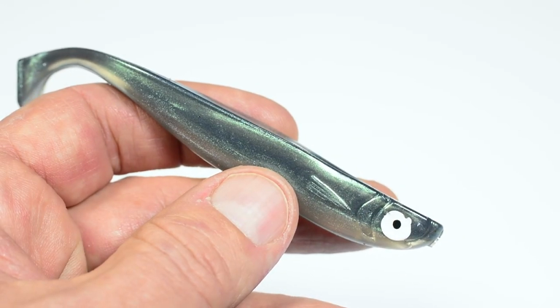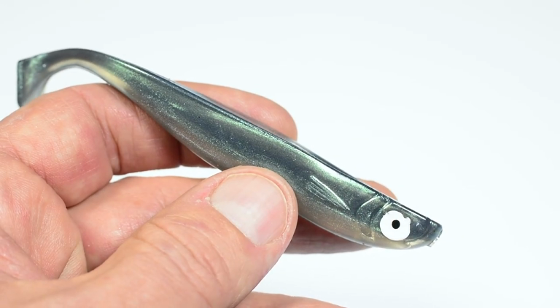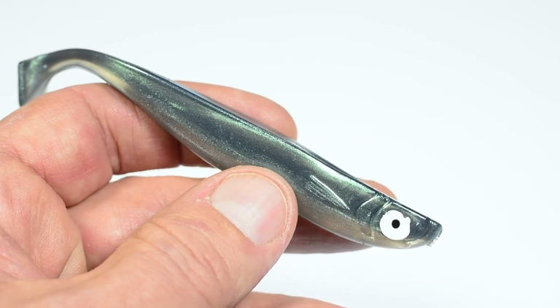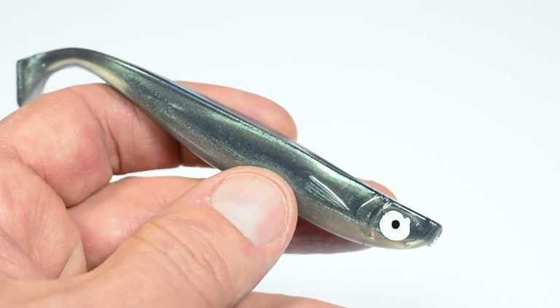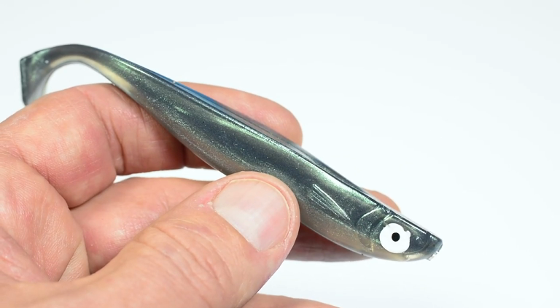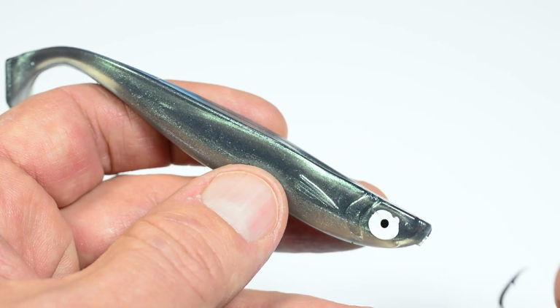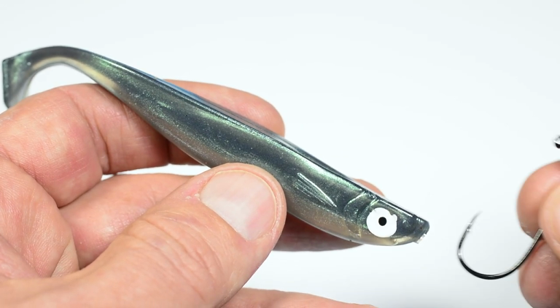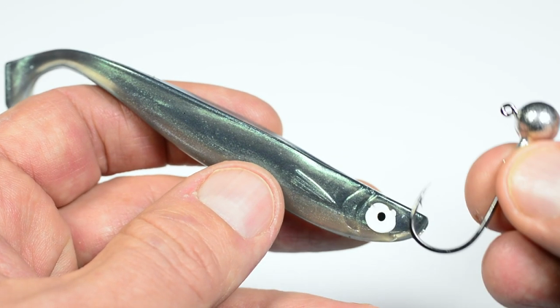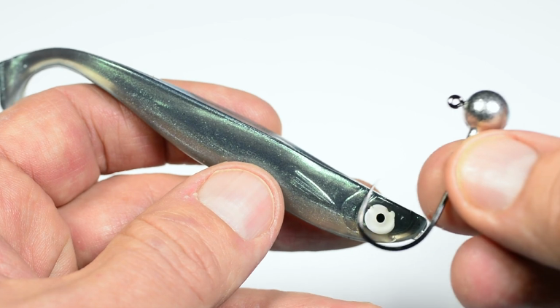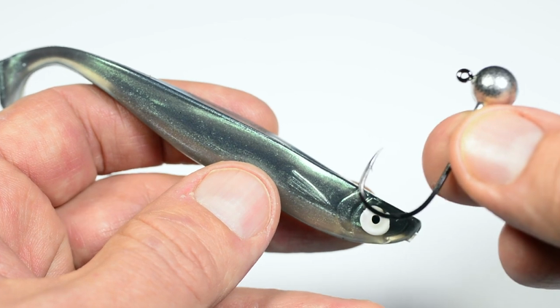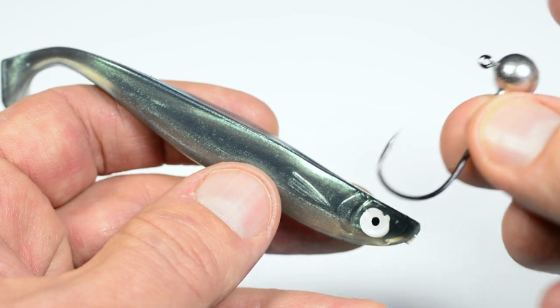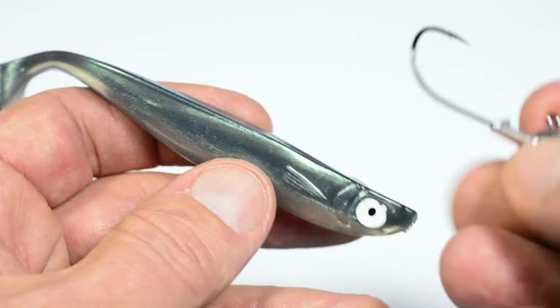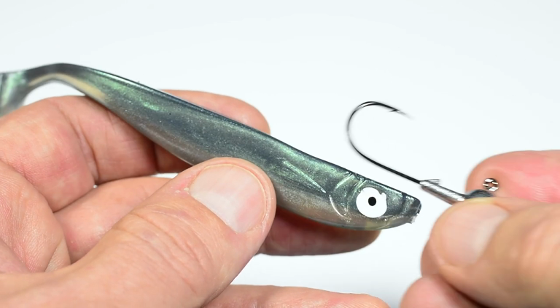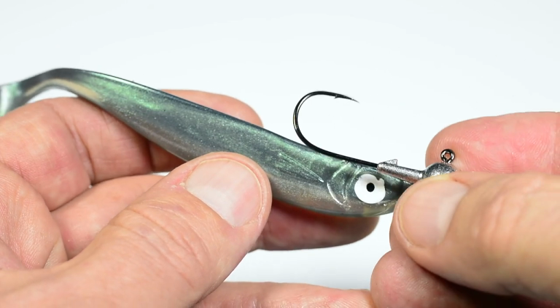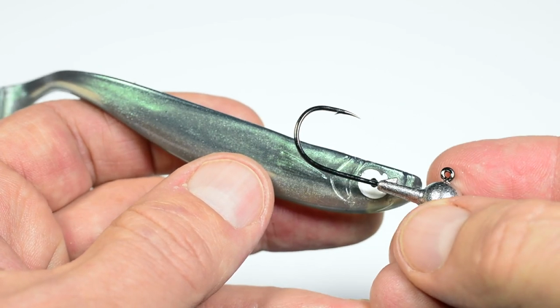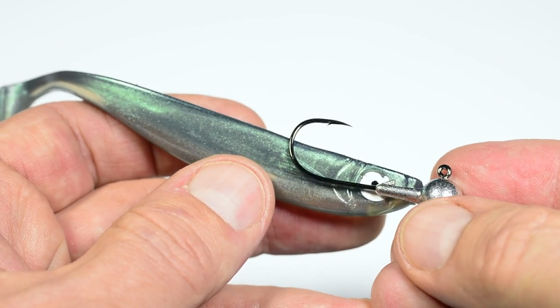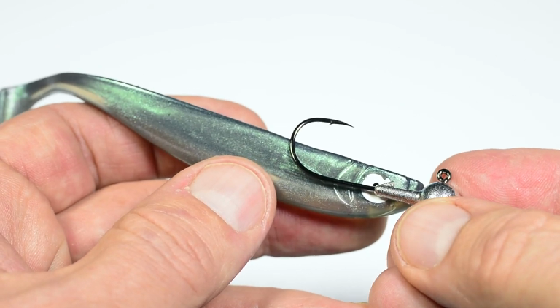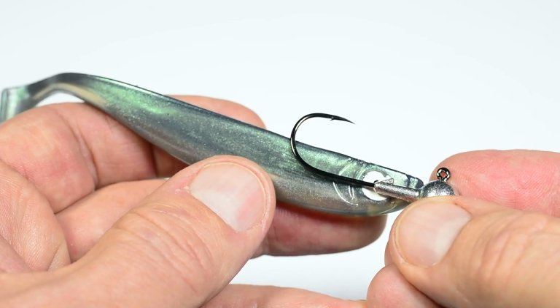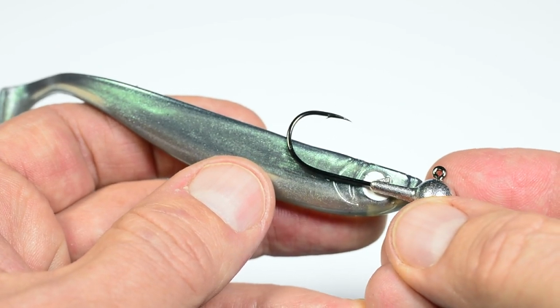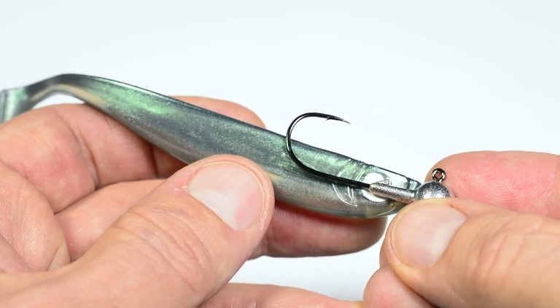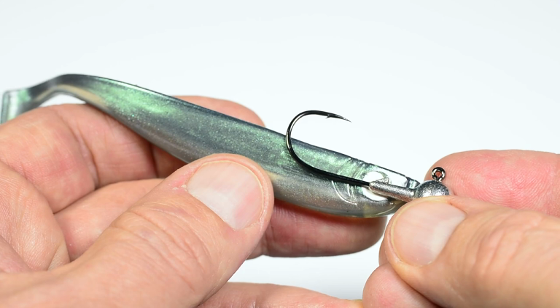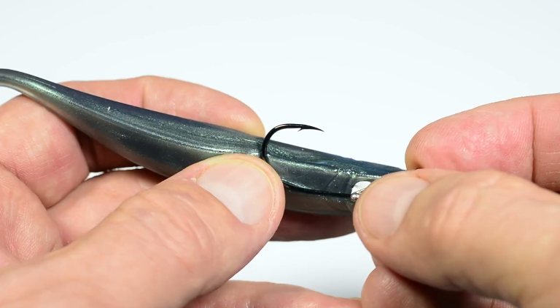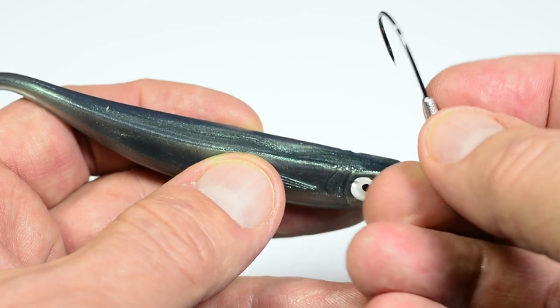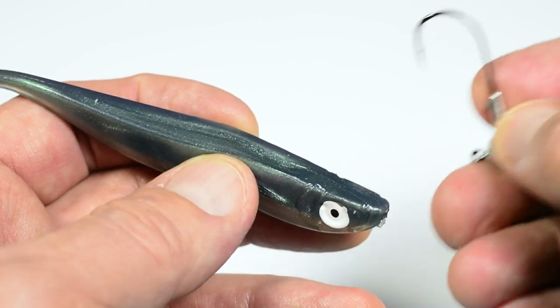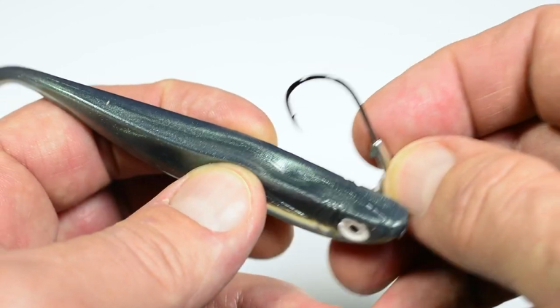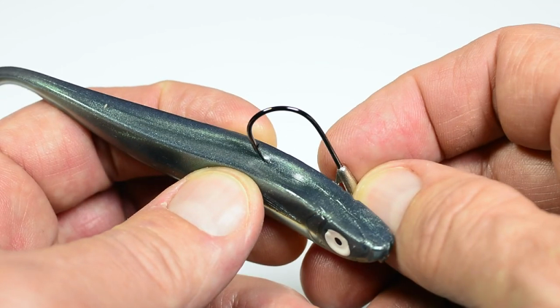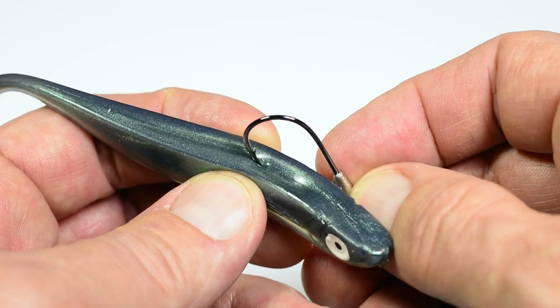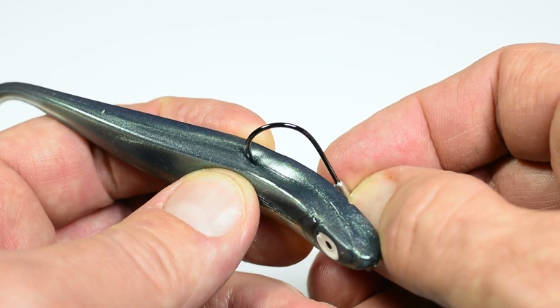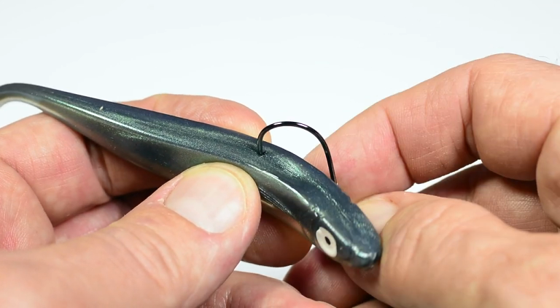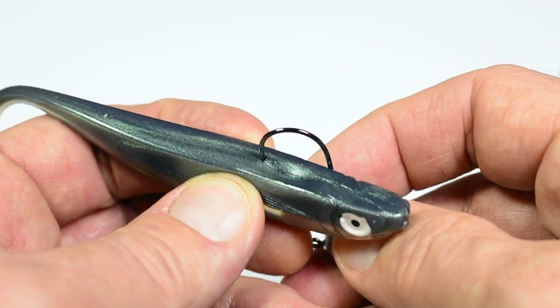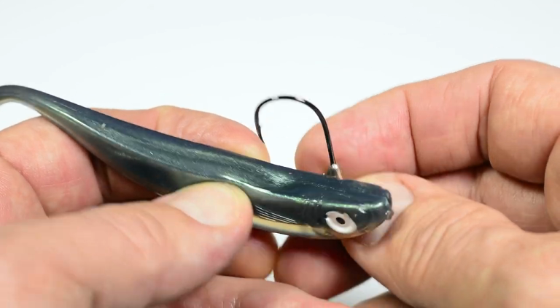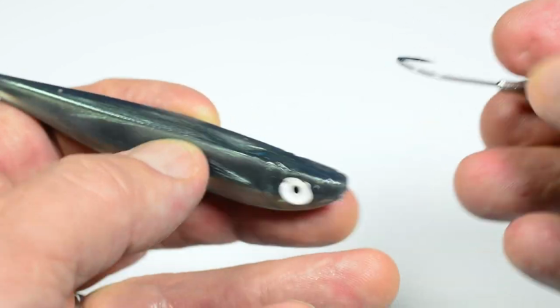Now let's rig a typical paddle tail shad. Use the jig hook to measure up where the hook point shall emerge from the softbait. Memorize the point or make a mark.